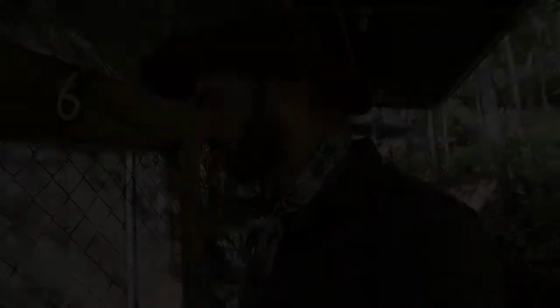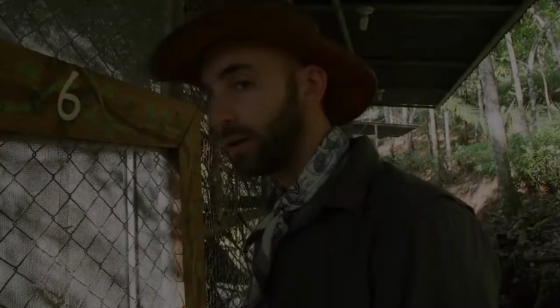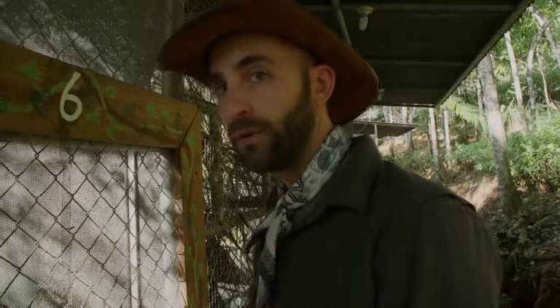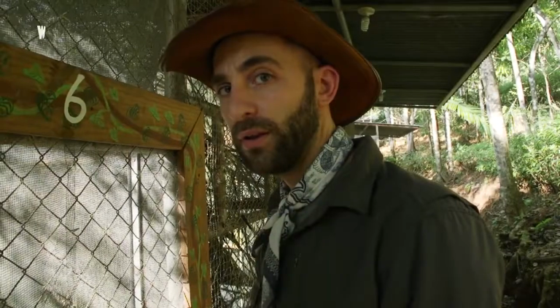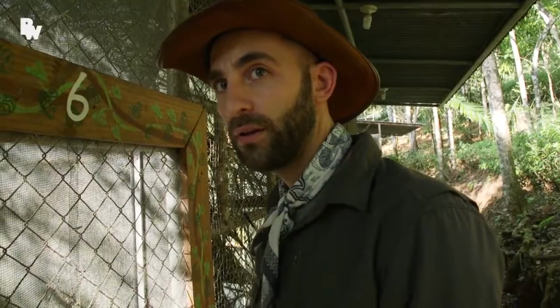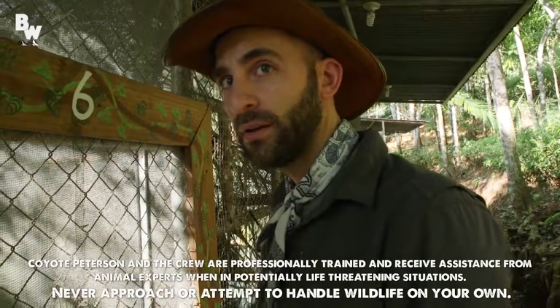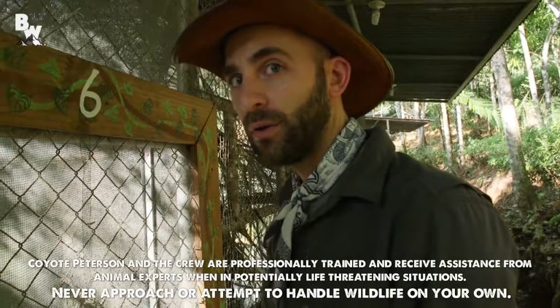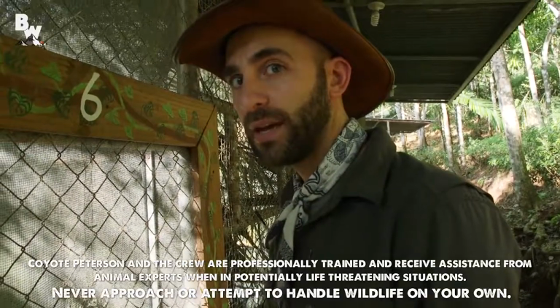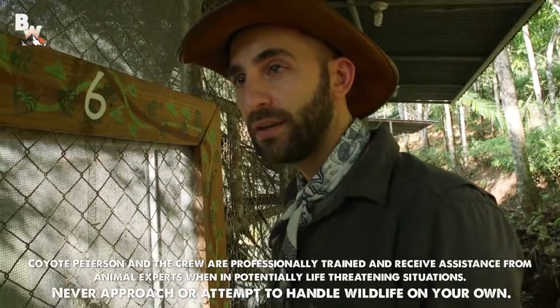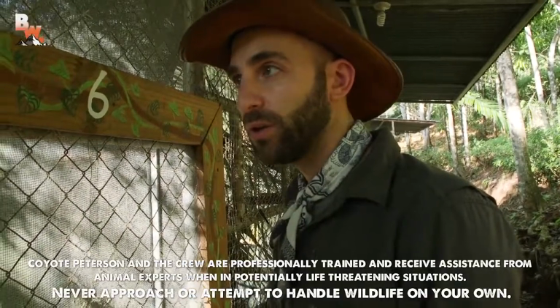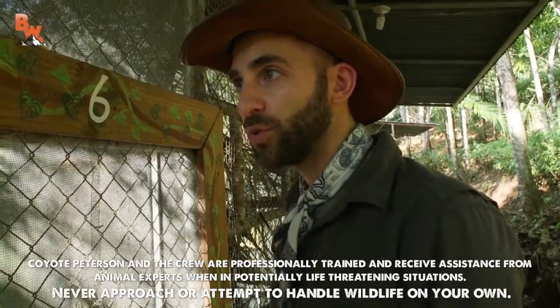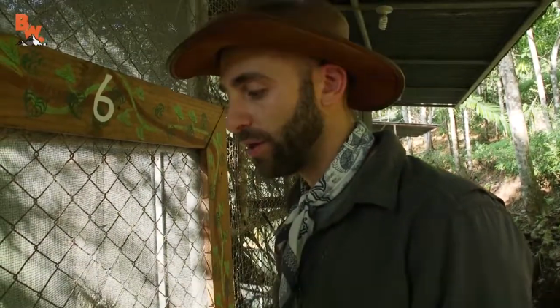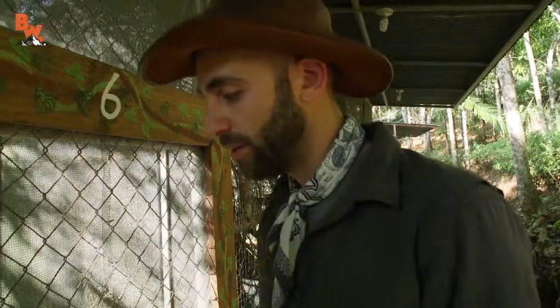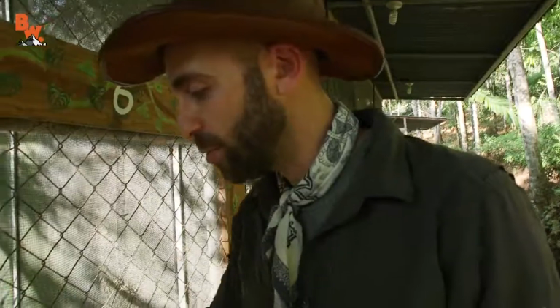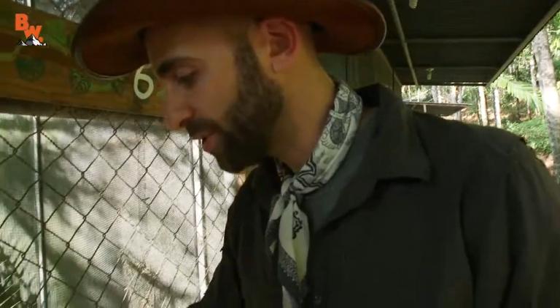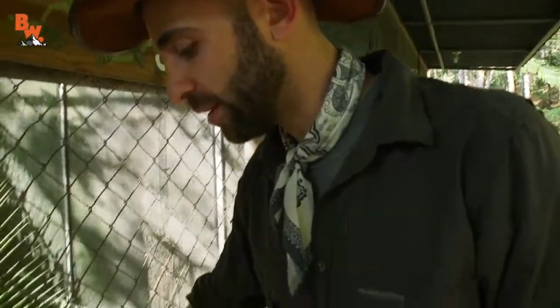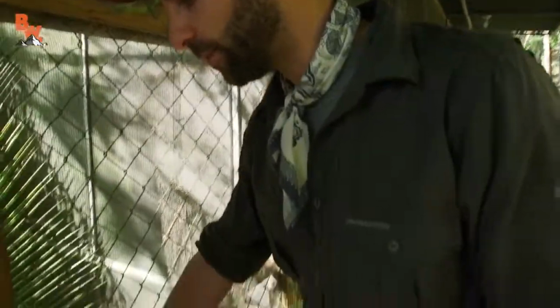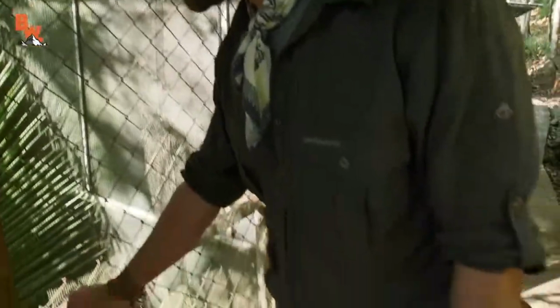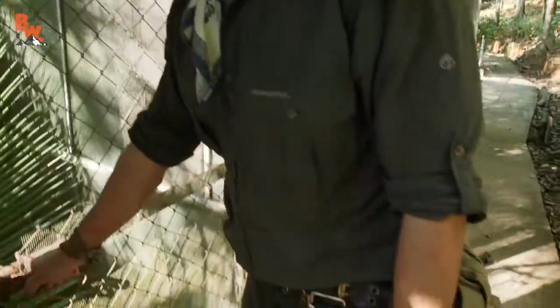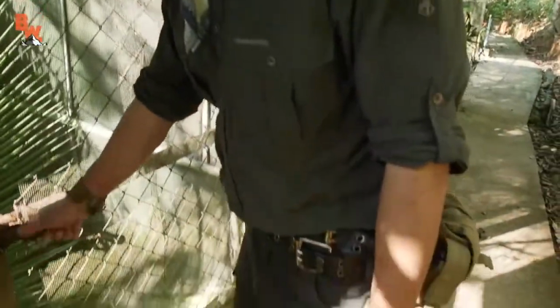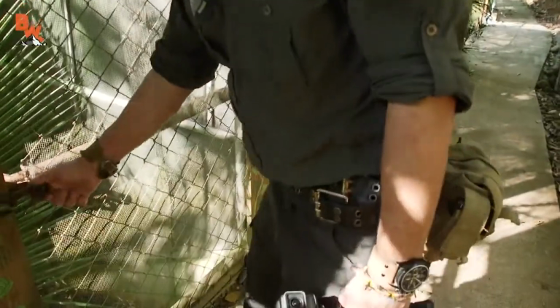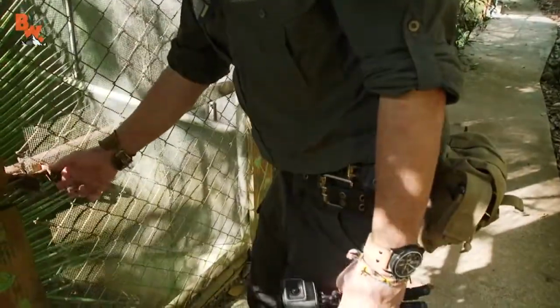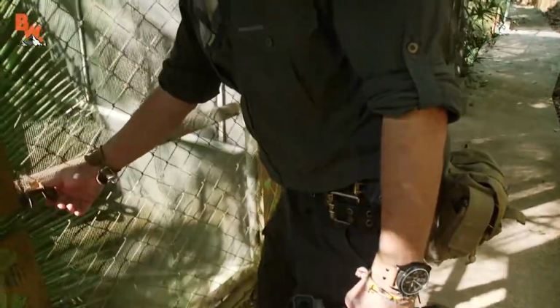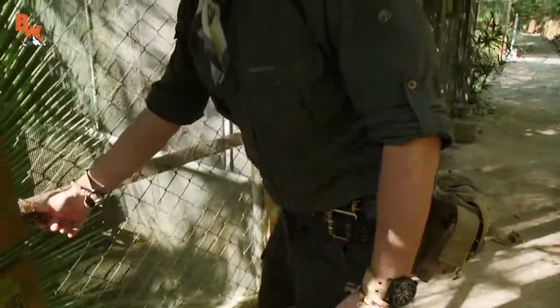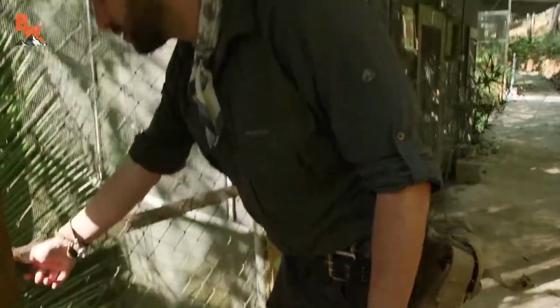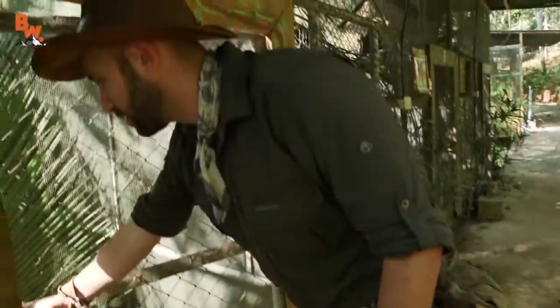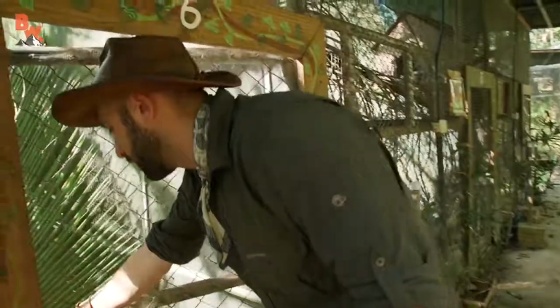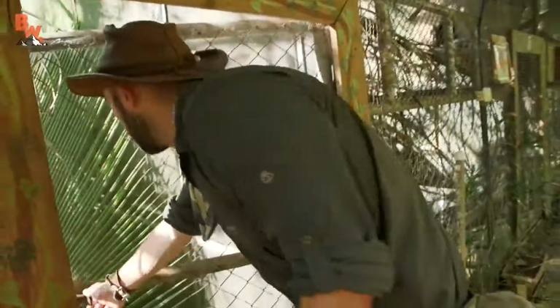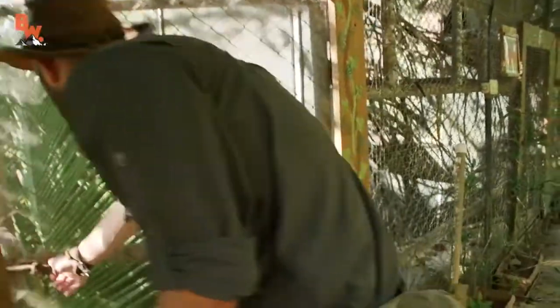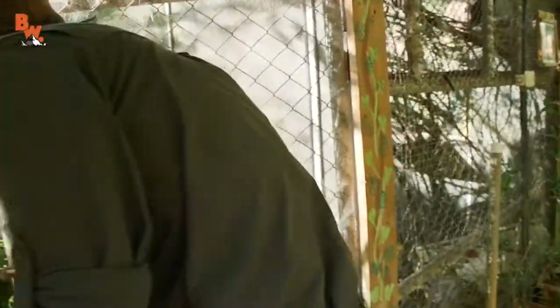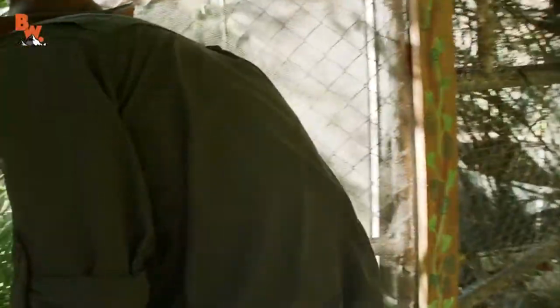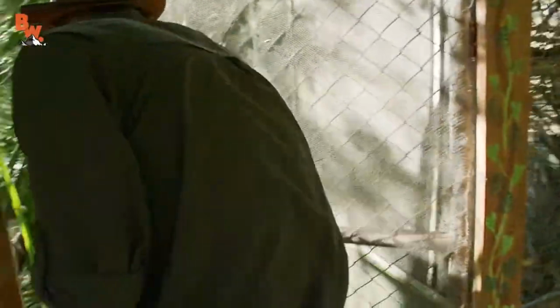Okay, are you ready? Let's go. We are about to get into an enclosure with the common marmoset. Alright, I'll go first. You can't see them, they're hiding in the leaves.